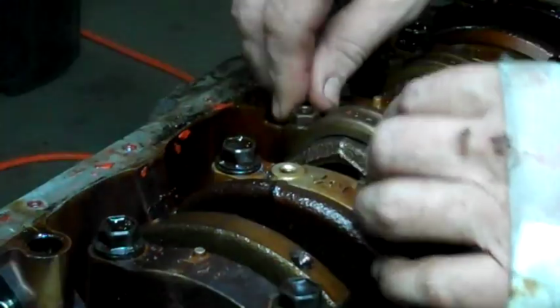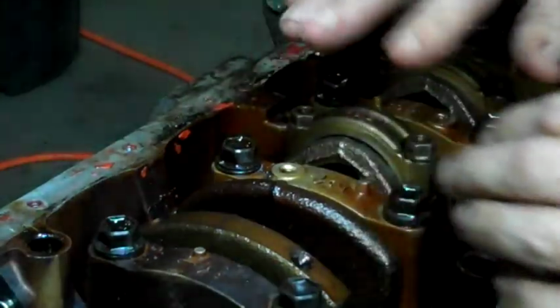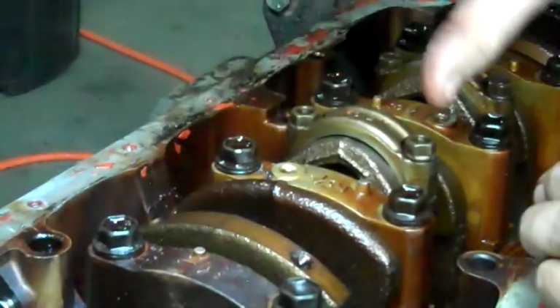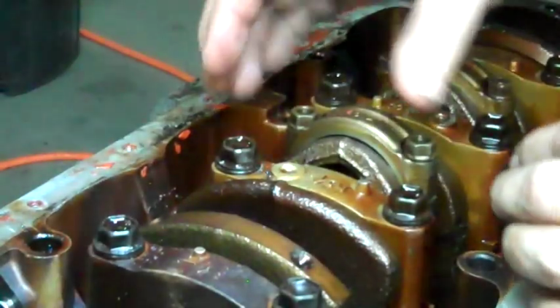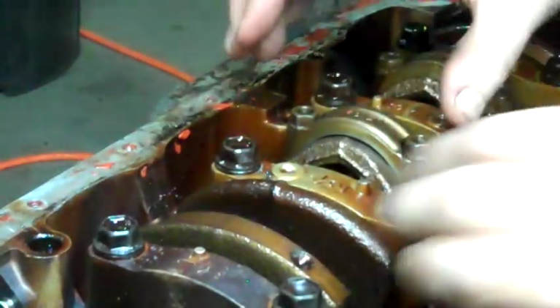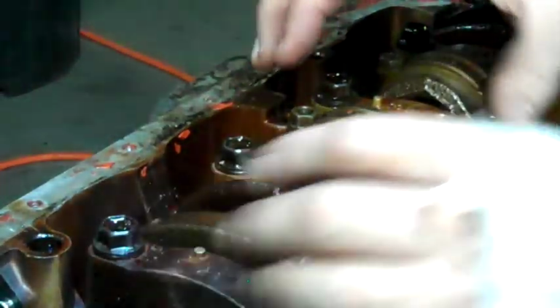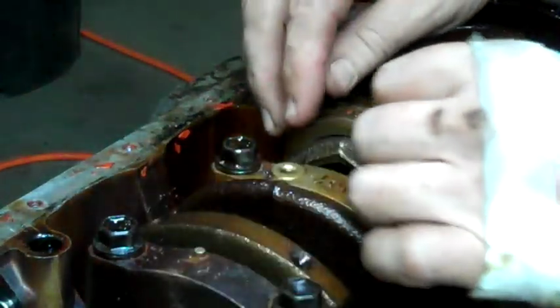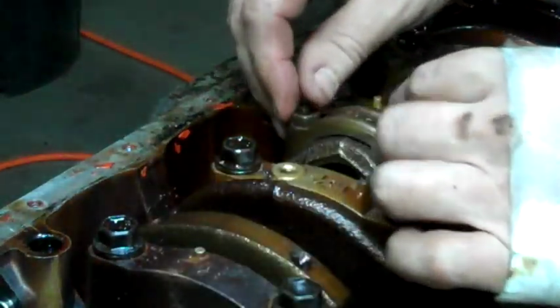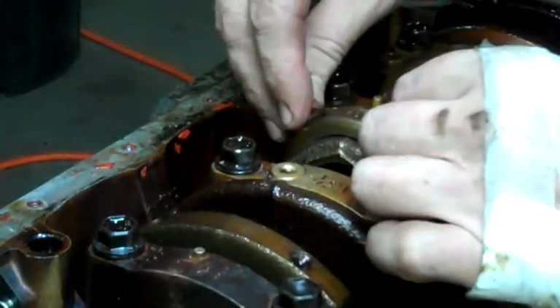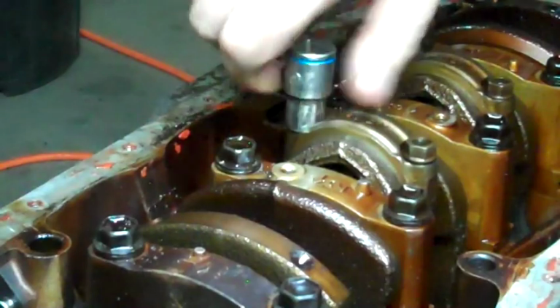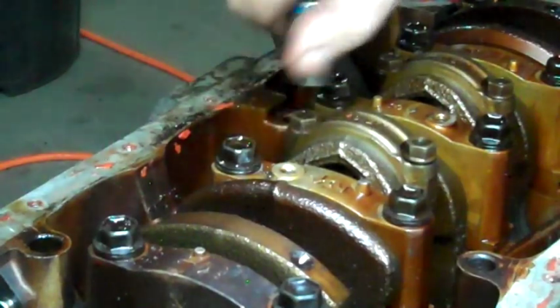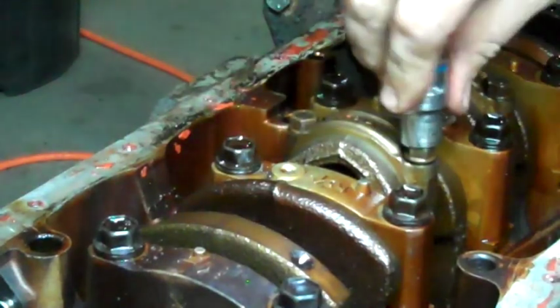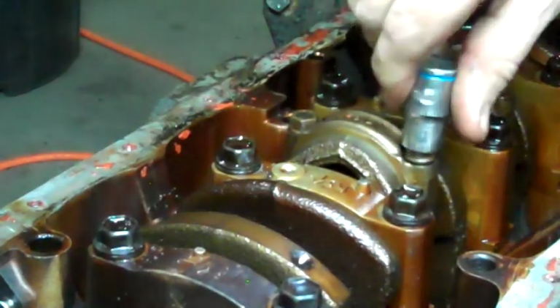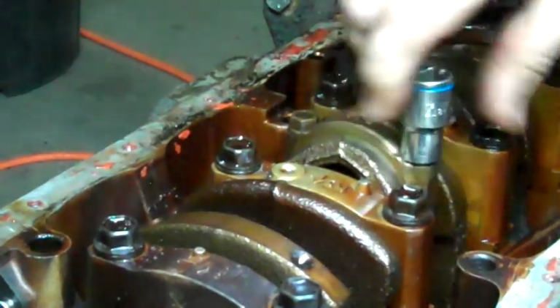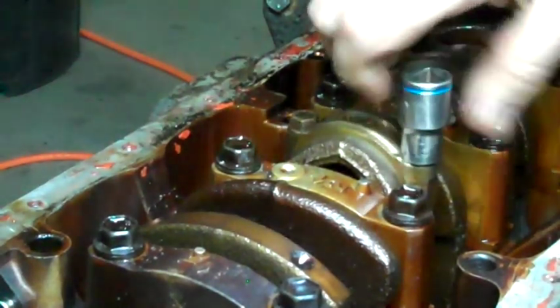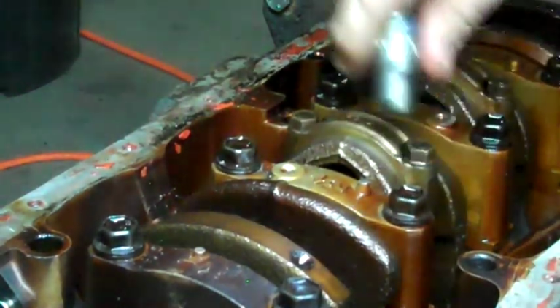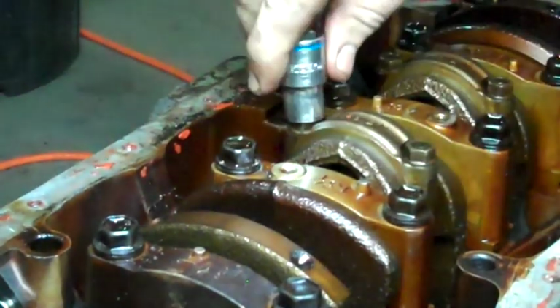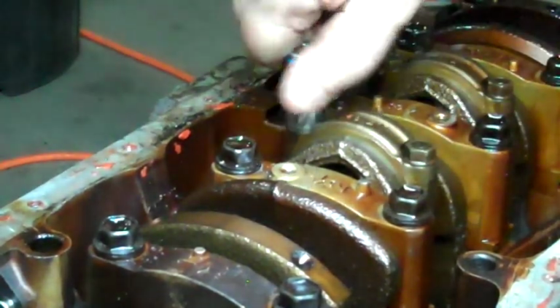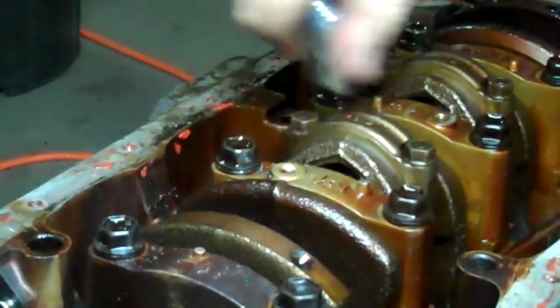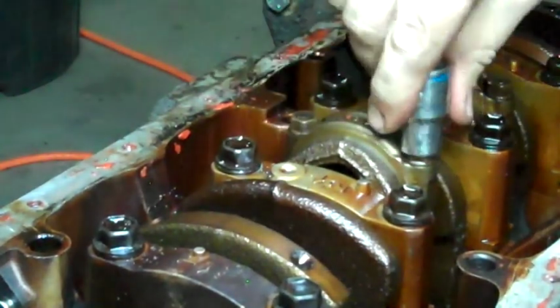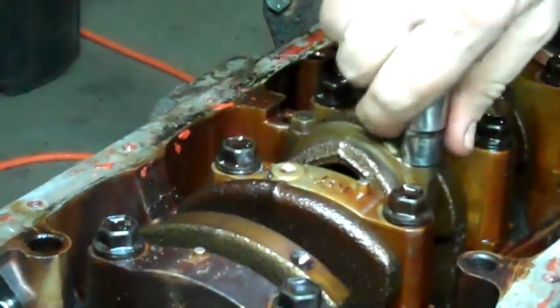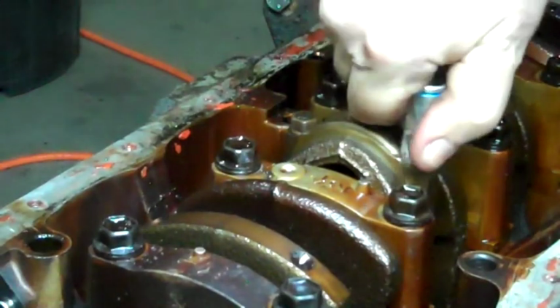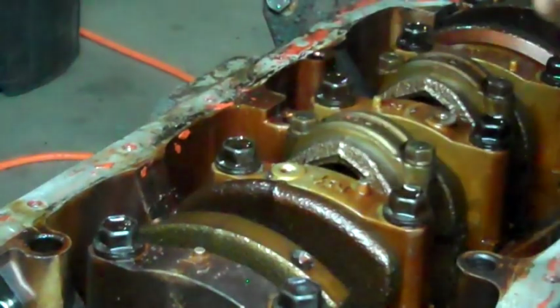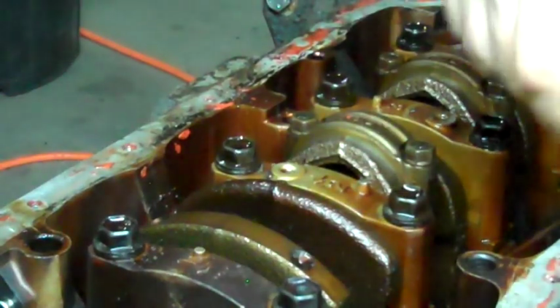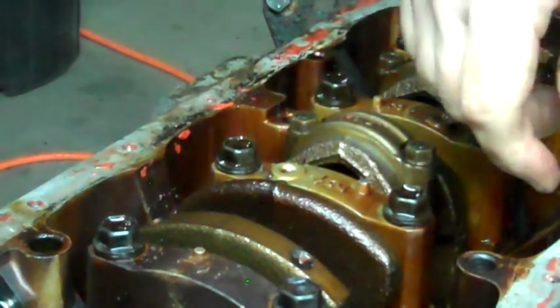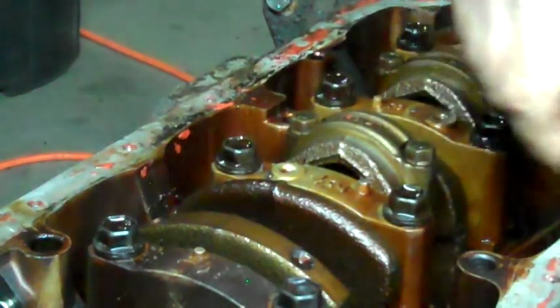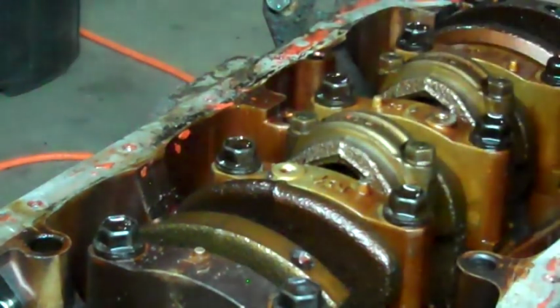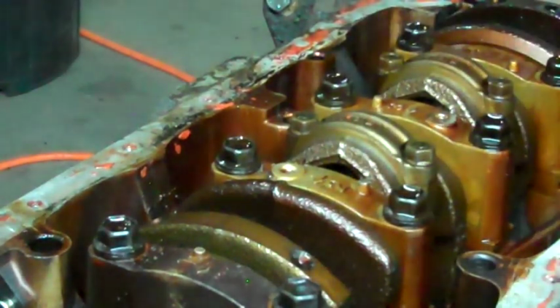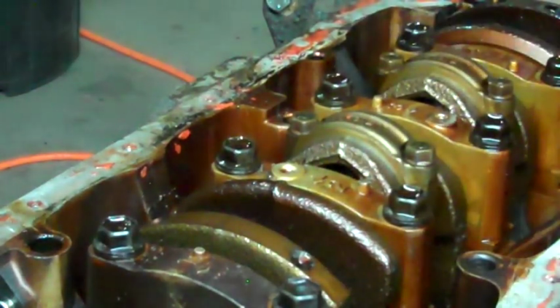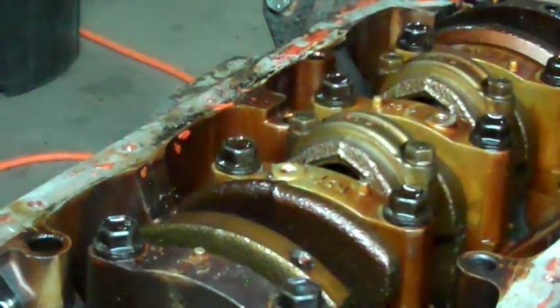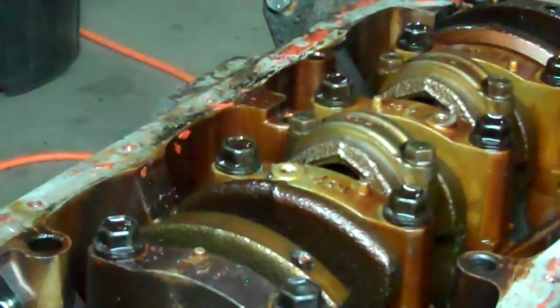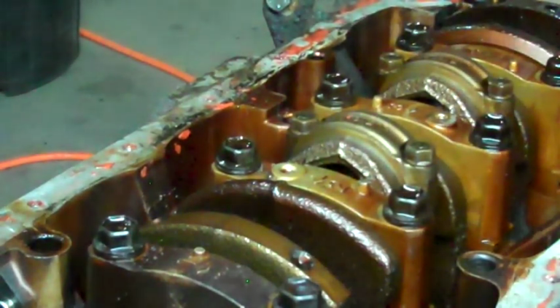I want to be careful not to let the crankshaft turn. Torque these to 25 foot-pounds.